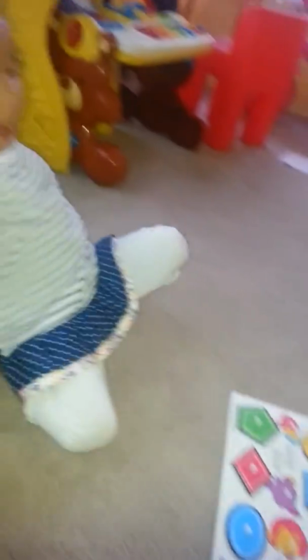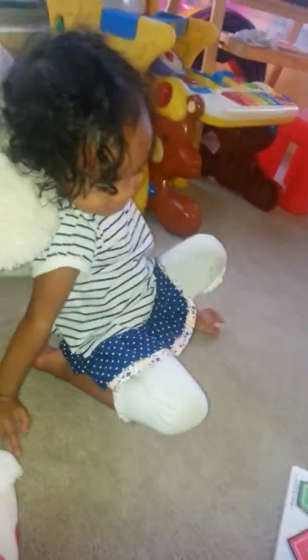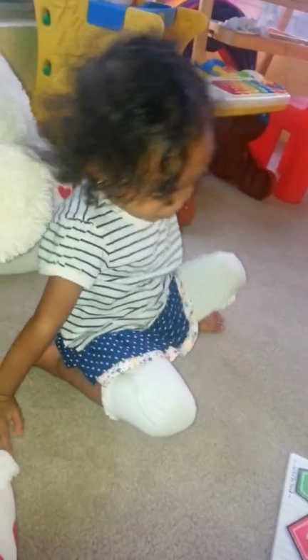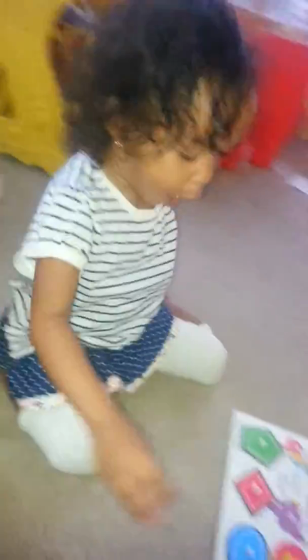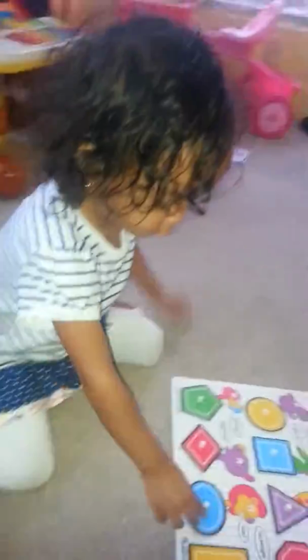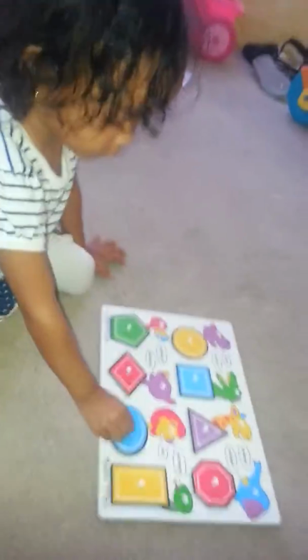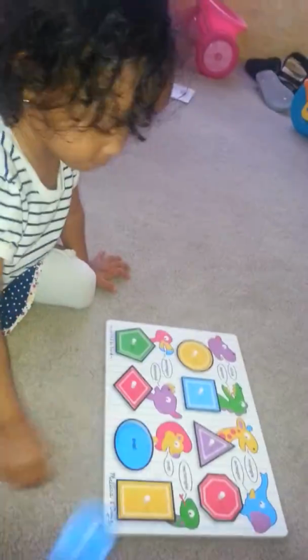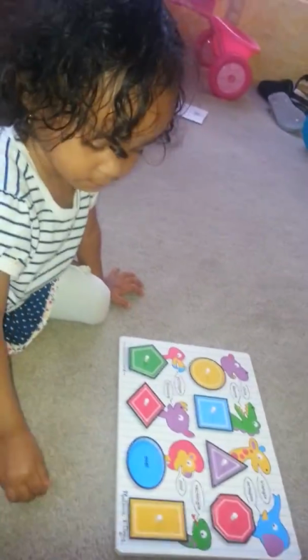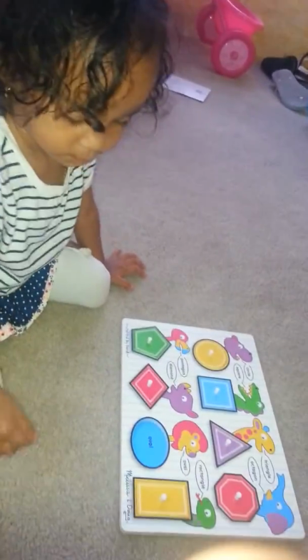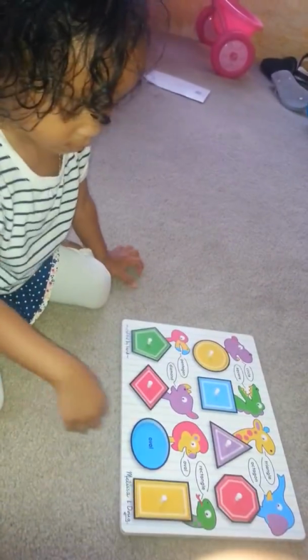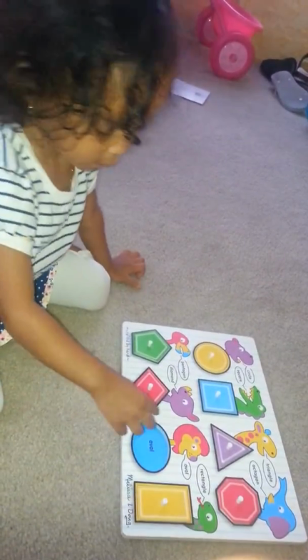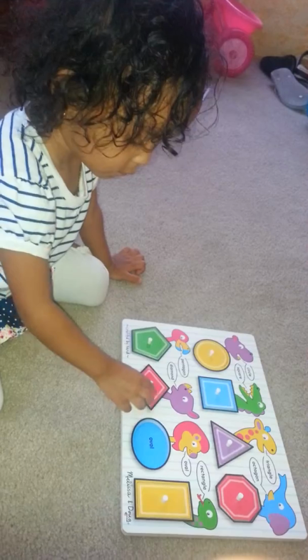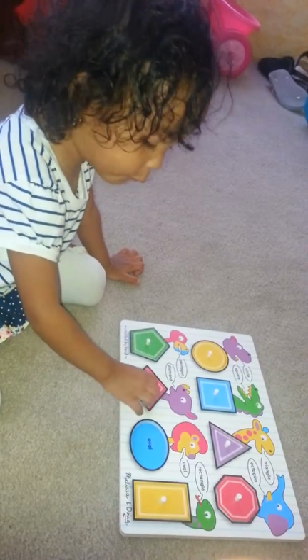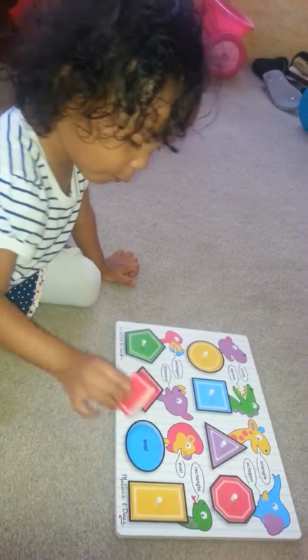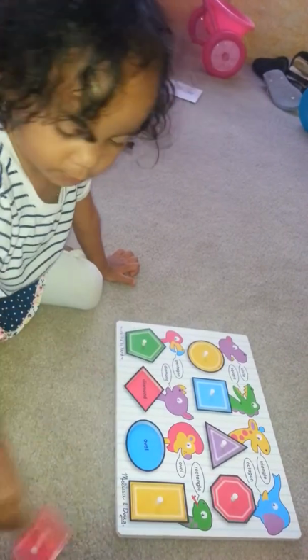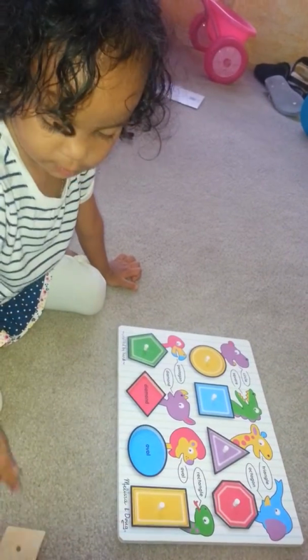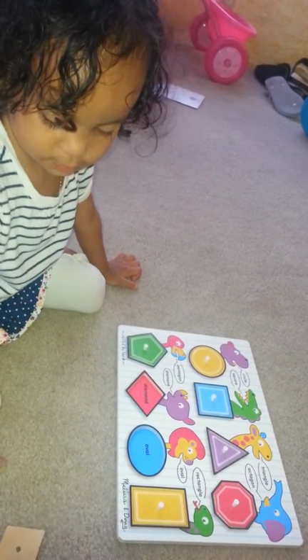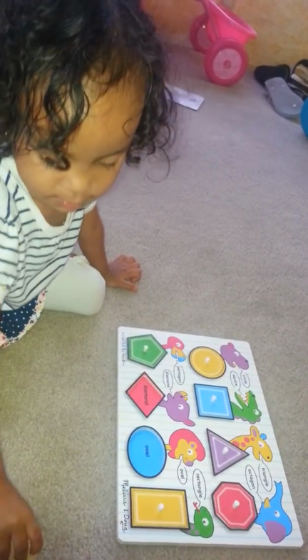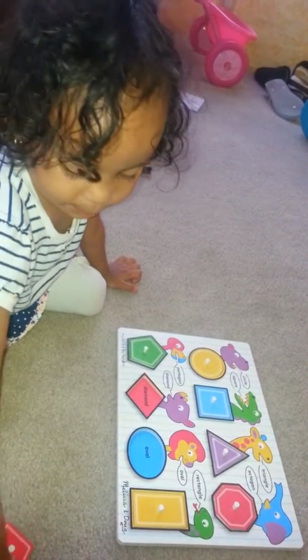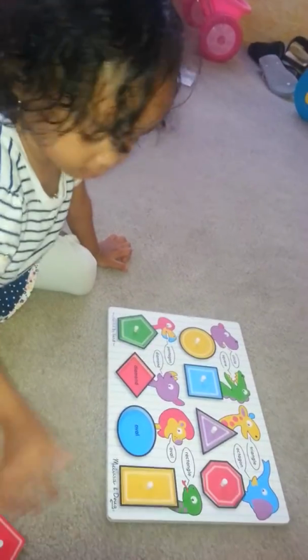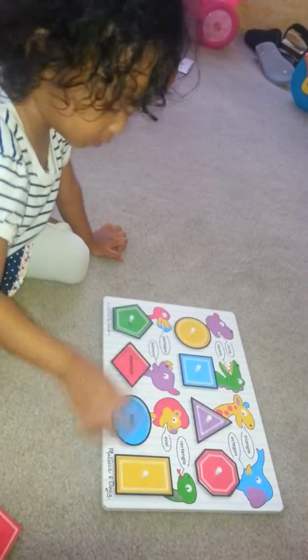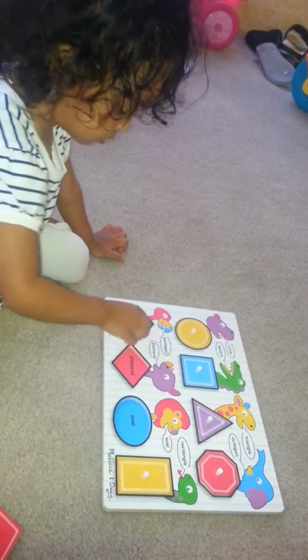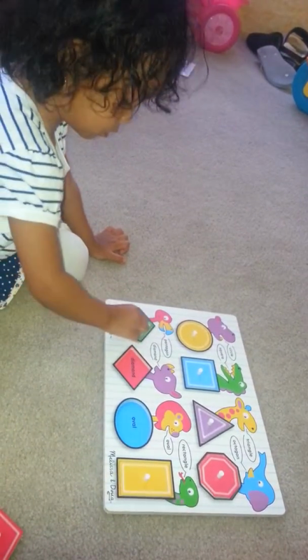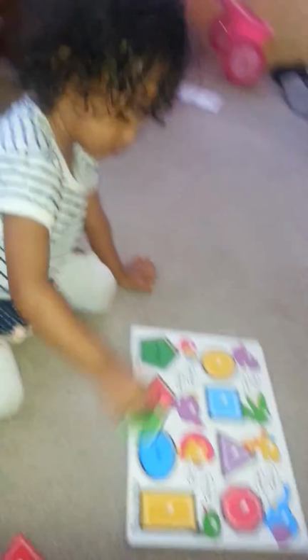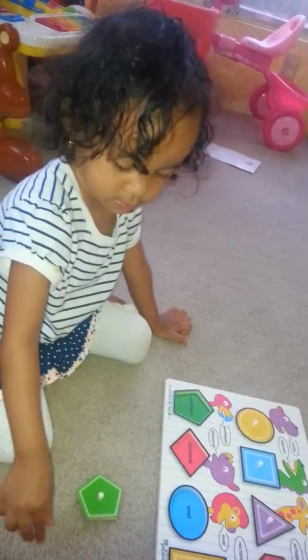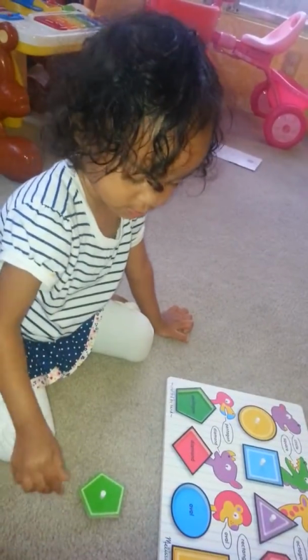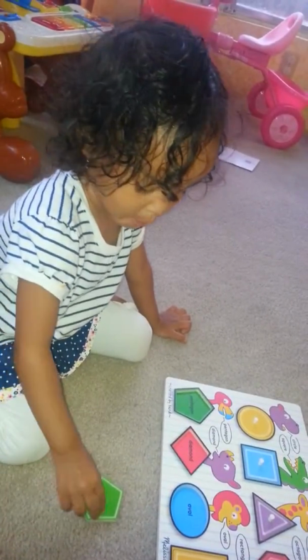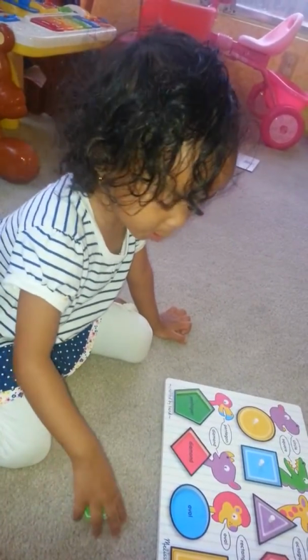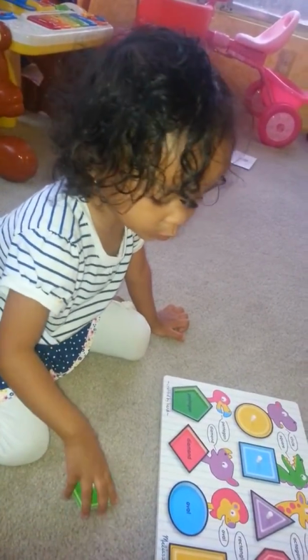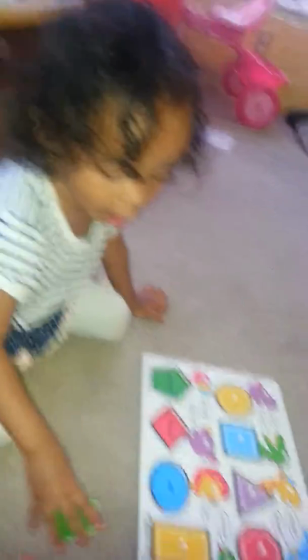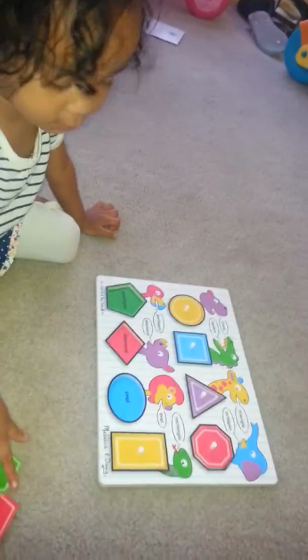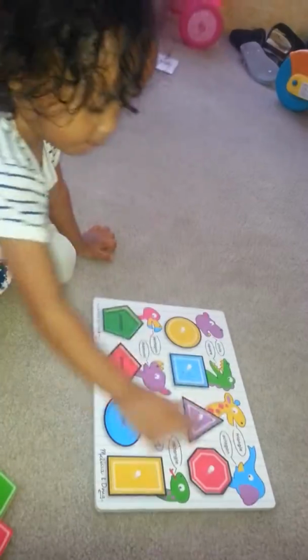I want to take them off! Okay, take them off. What shape? Elbow. Uh-huh. What's that? Diamond. Uh-huh. What's that? Polygon. Very good.